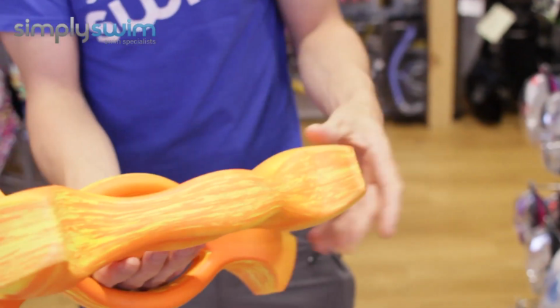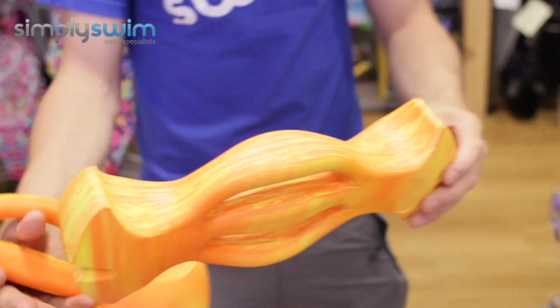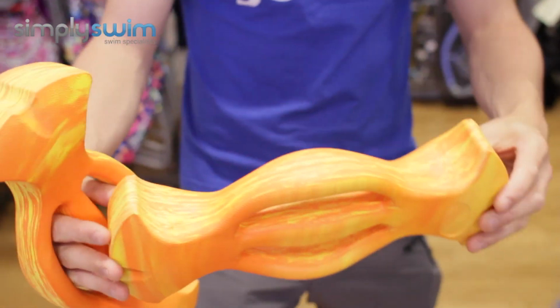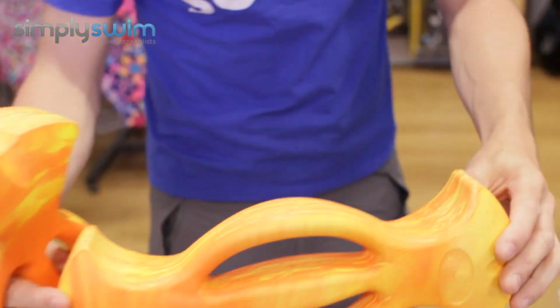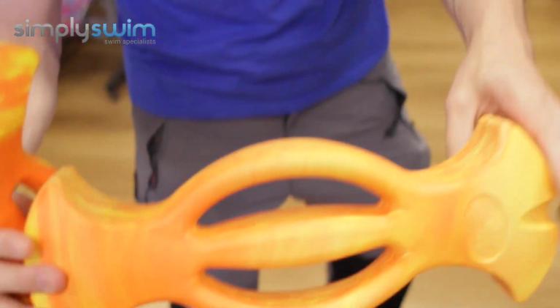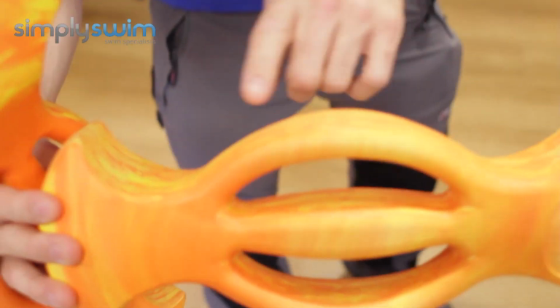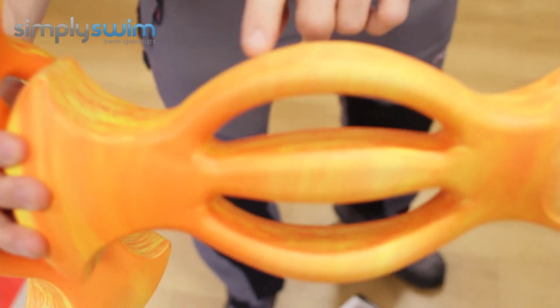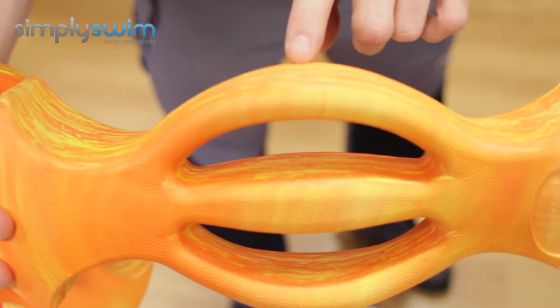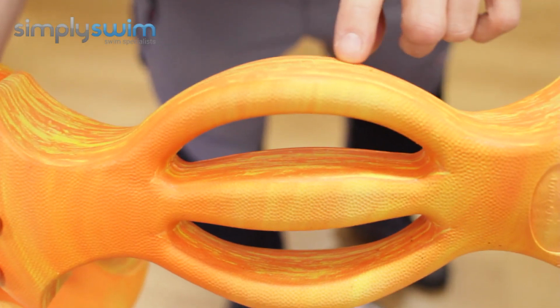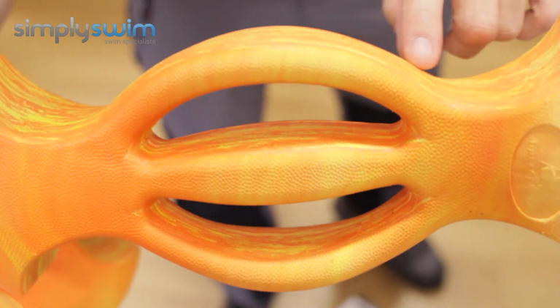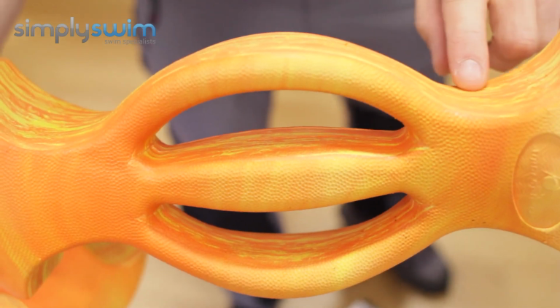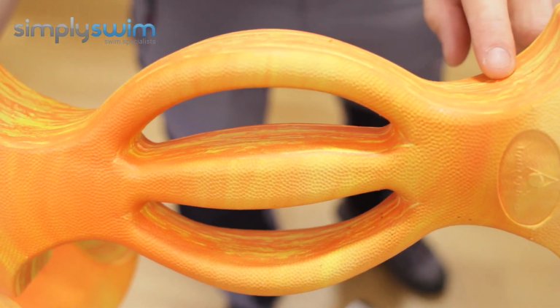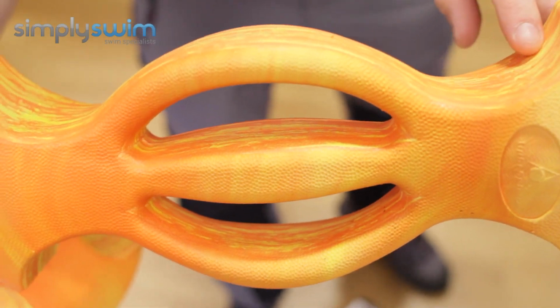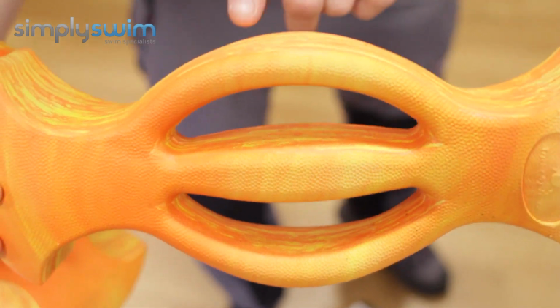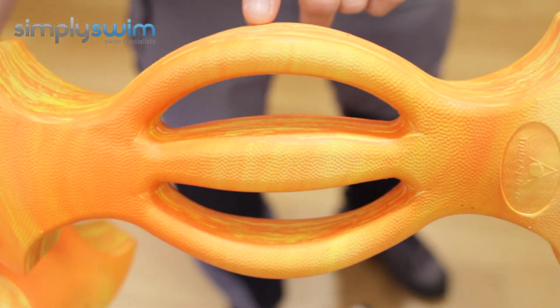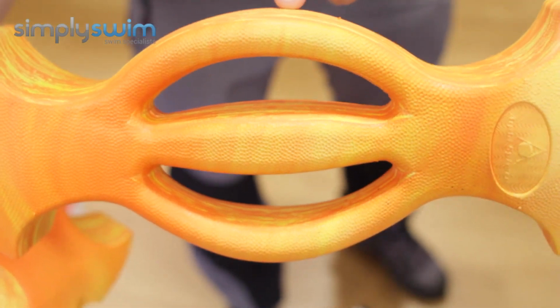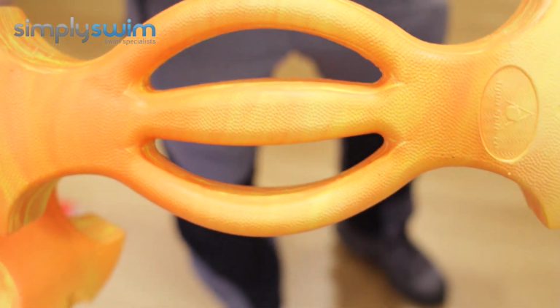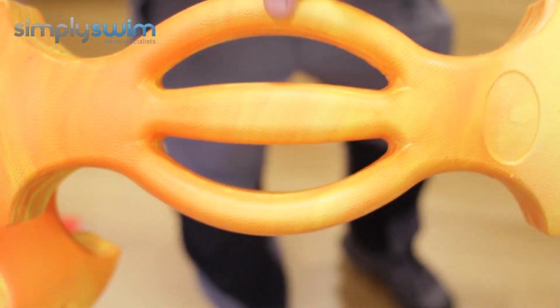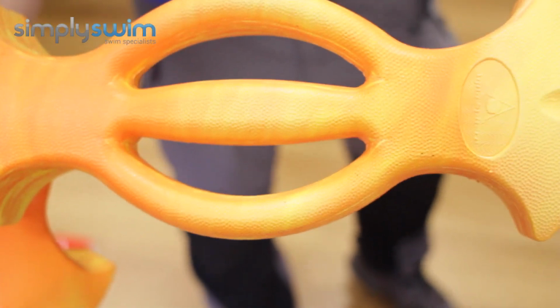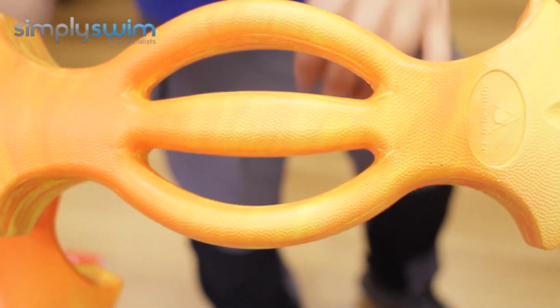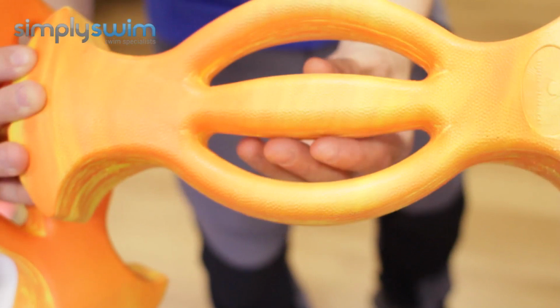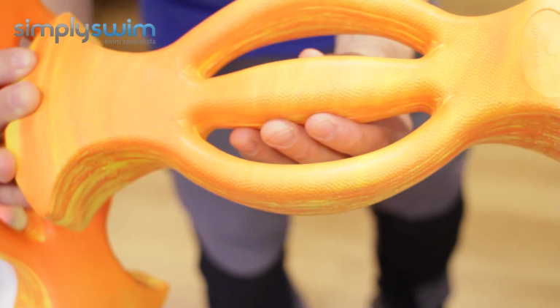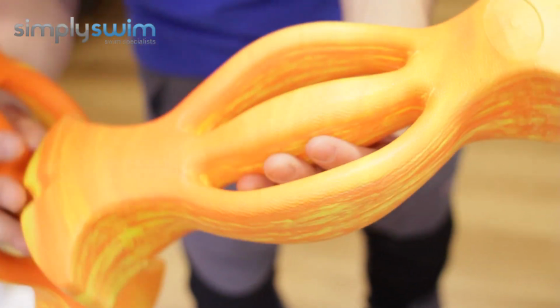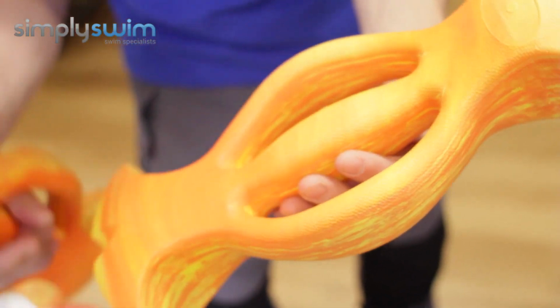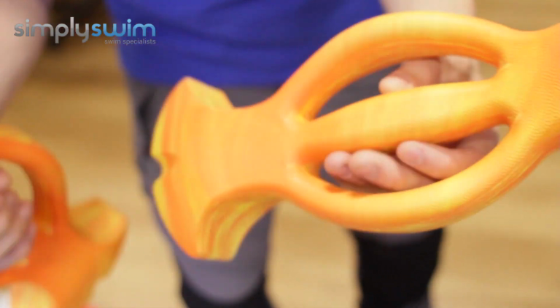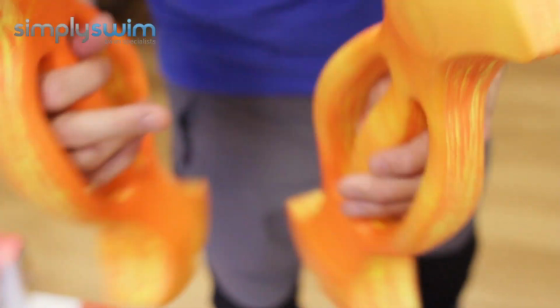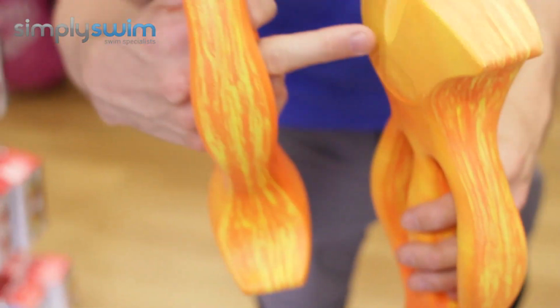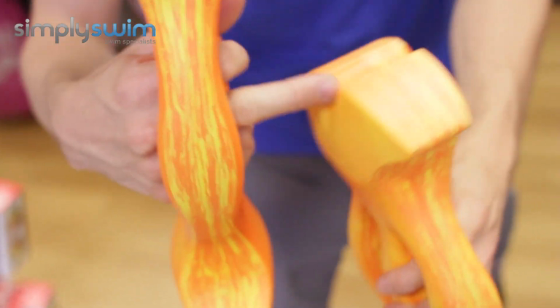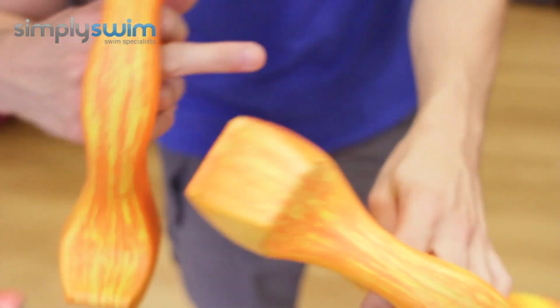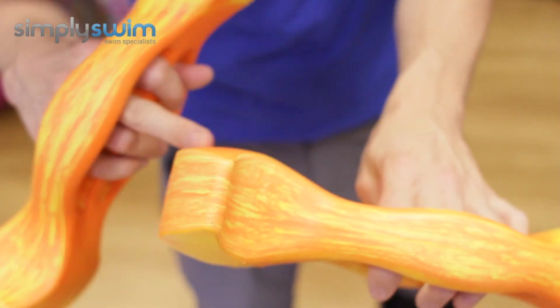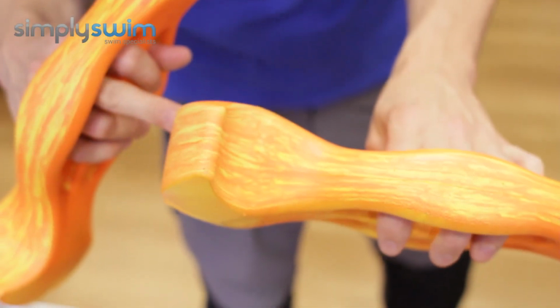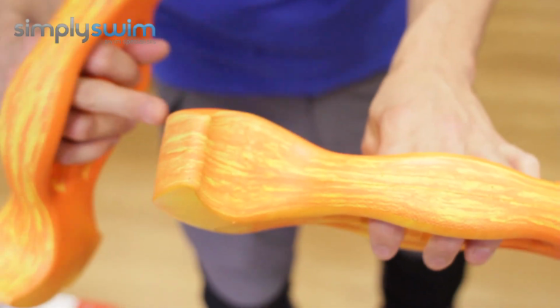The grips themselves are really nice — it's not a flat surface, it's kind of dotted, so you can get a really nice grip no matter what. There are all these sorts of little grooves as well.